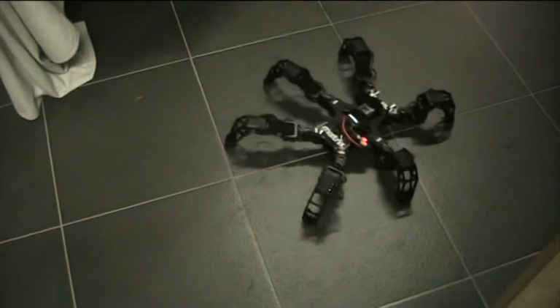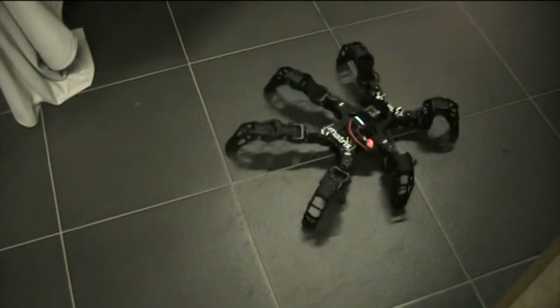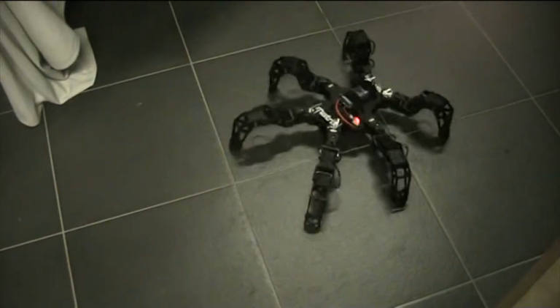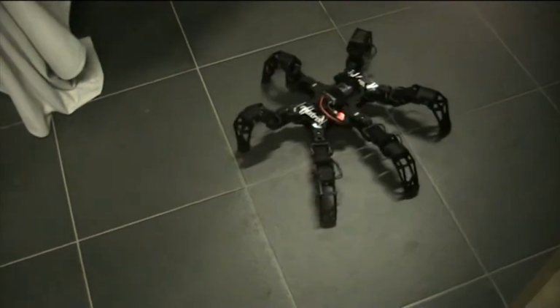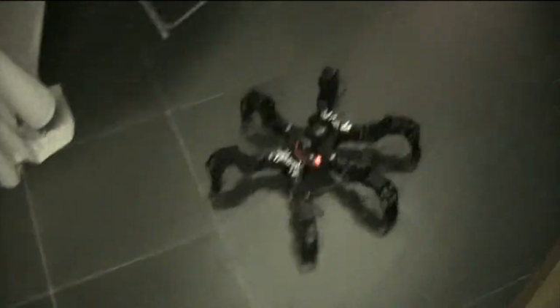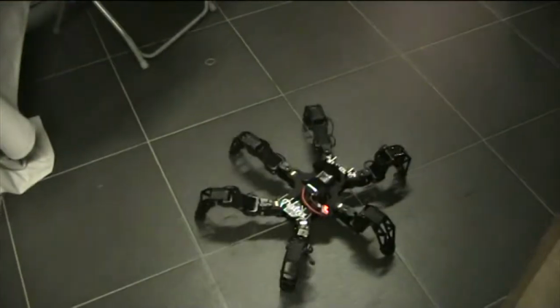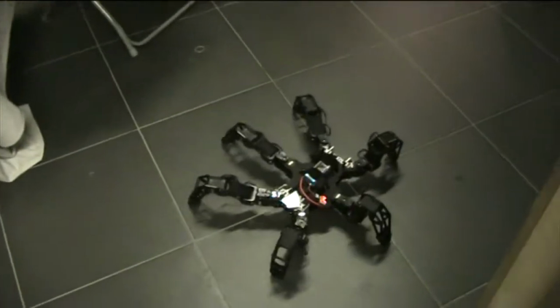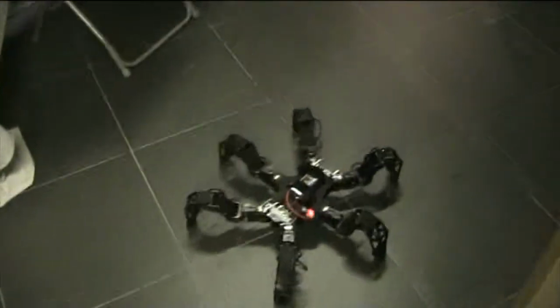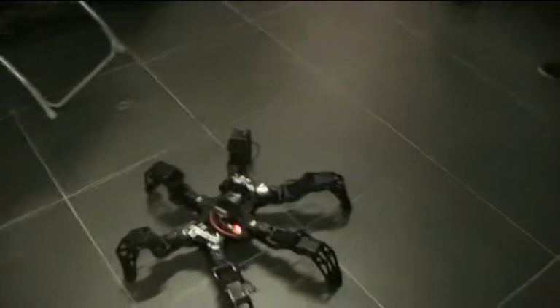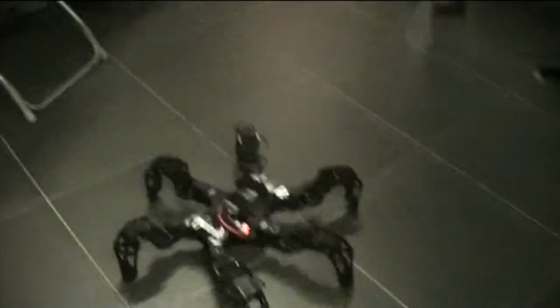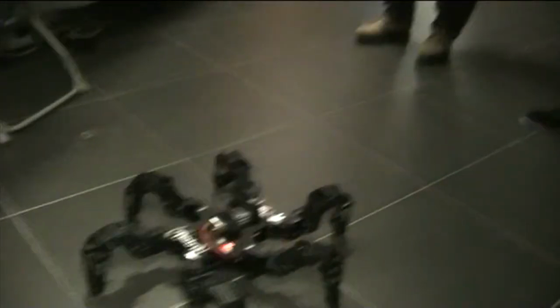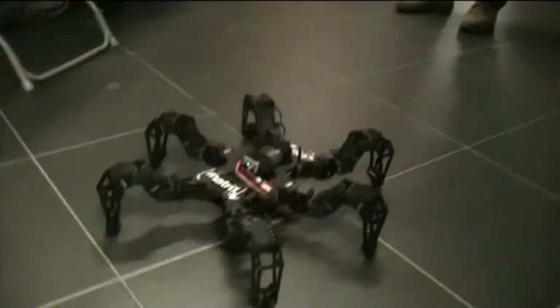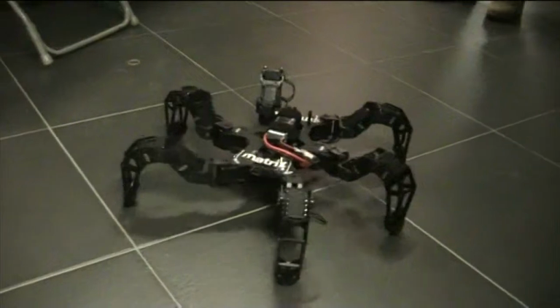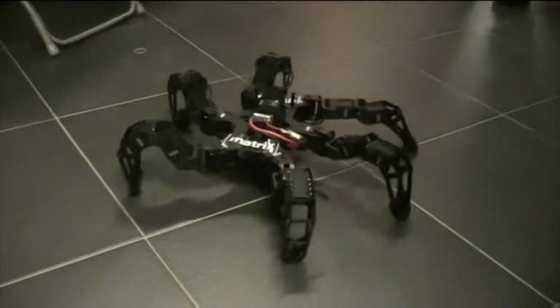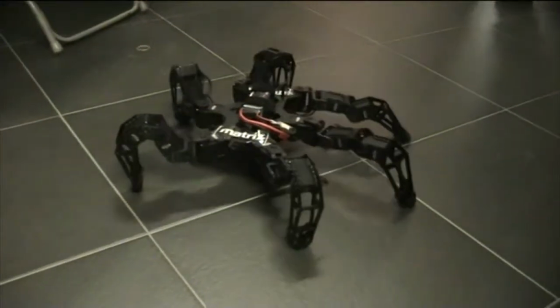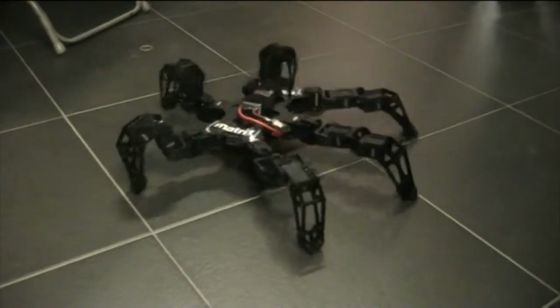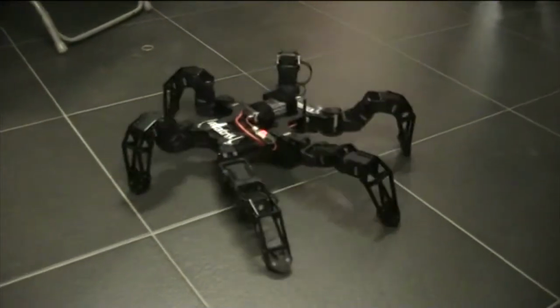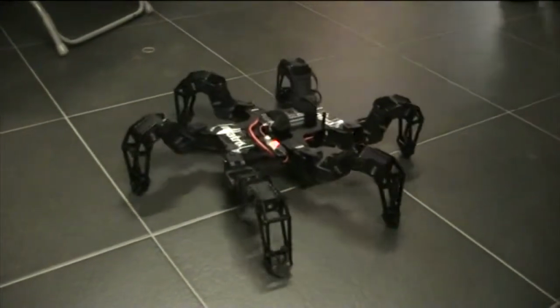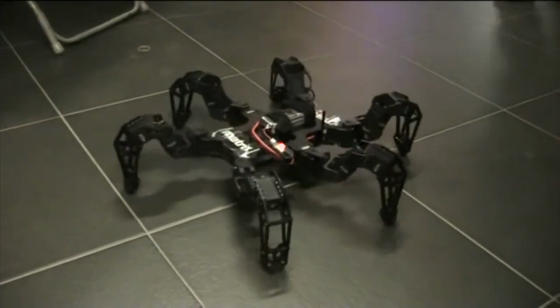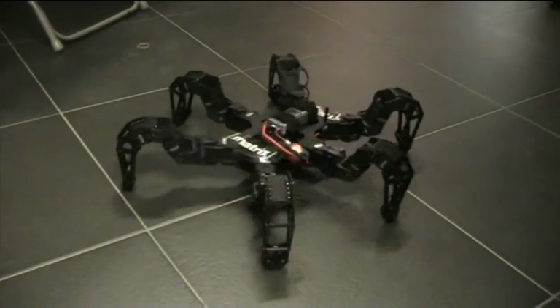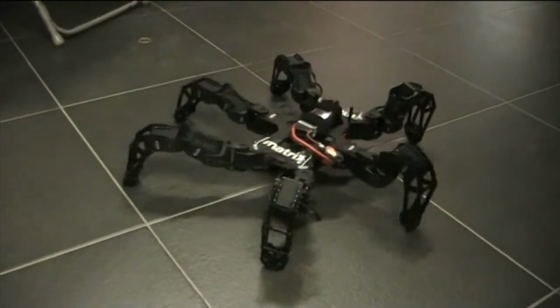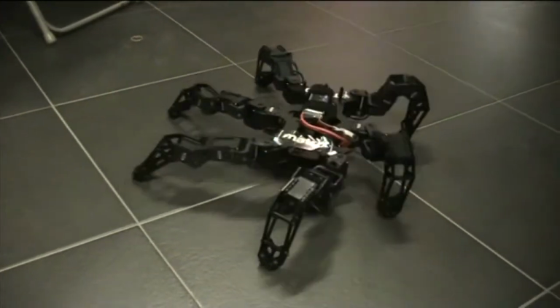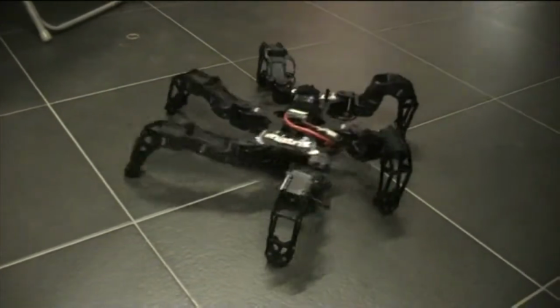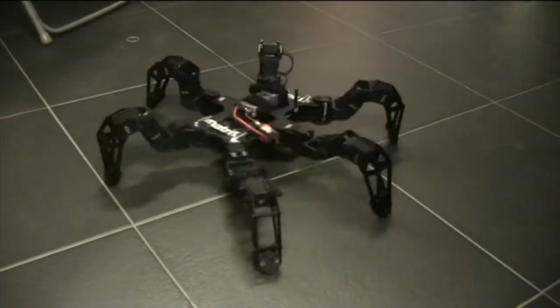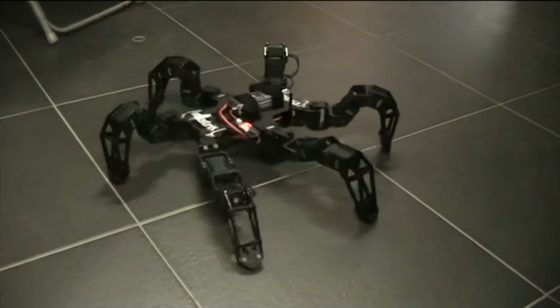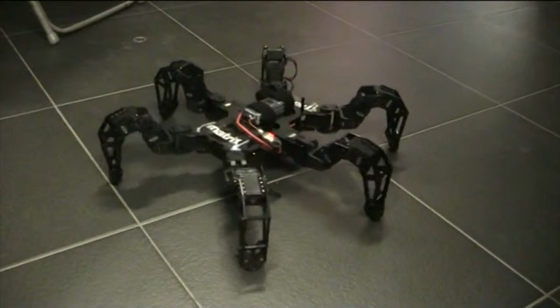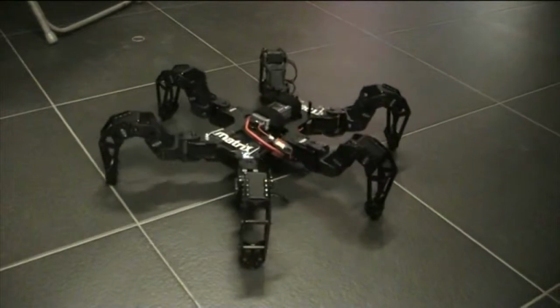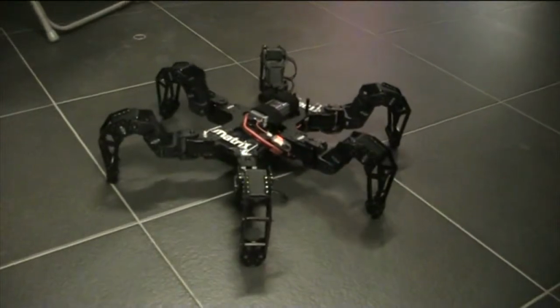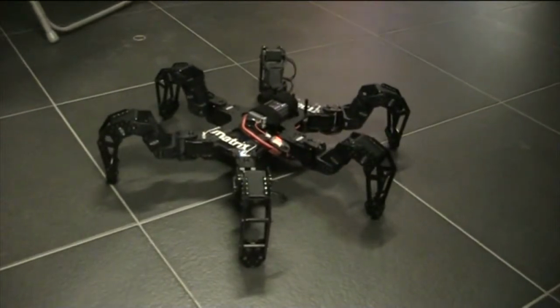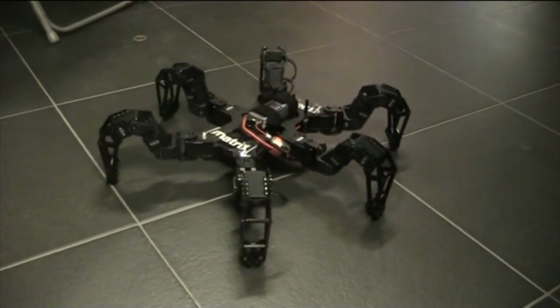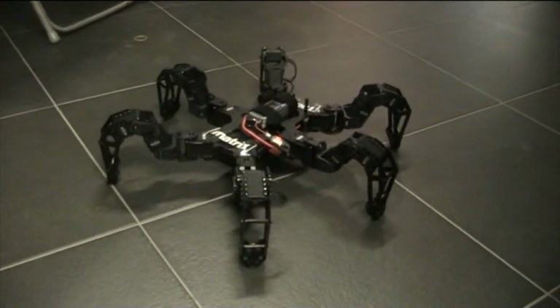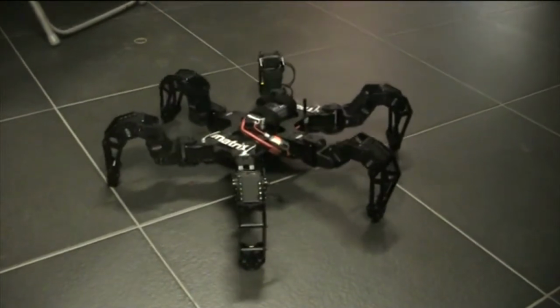We've installed a separate controller on it, so basically you can put it in positions where it probably should be, or with stretched legs, etc. Okay, I see.